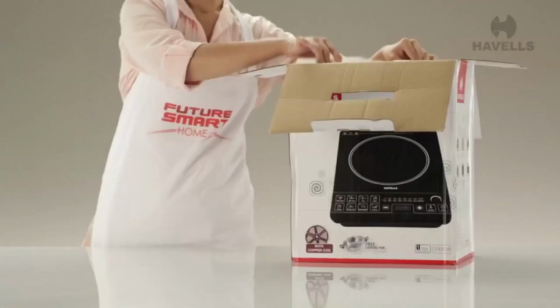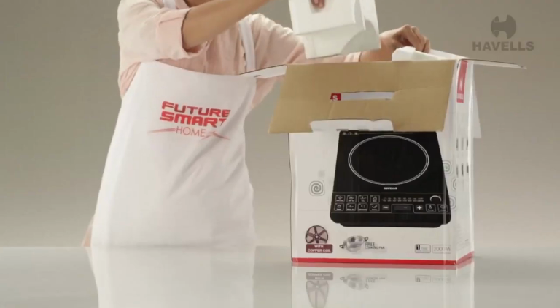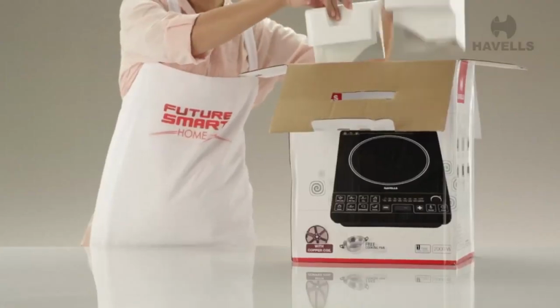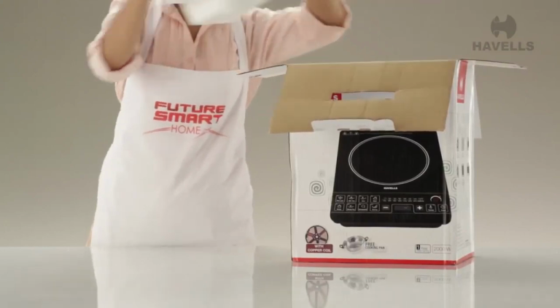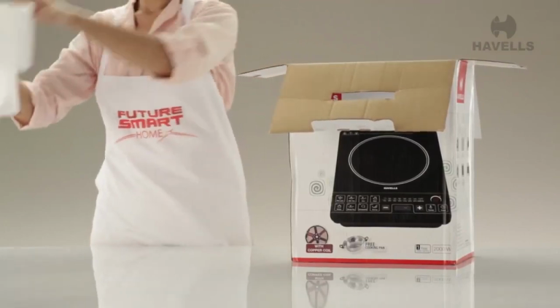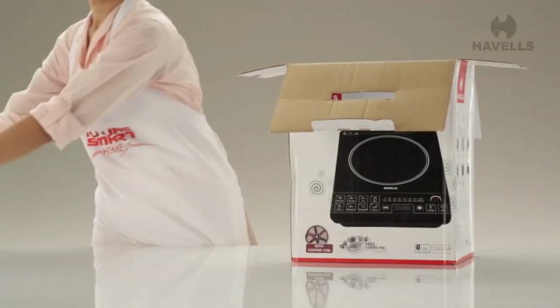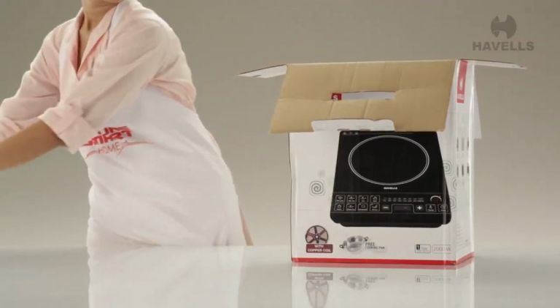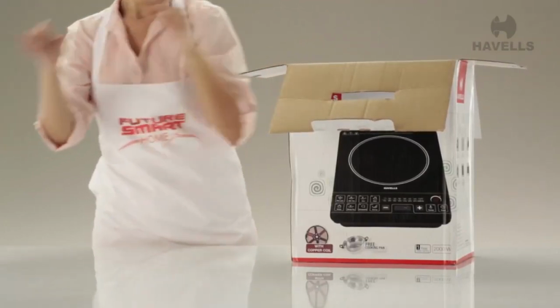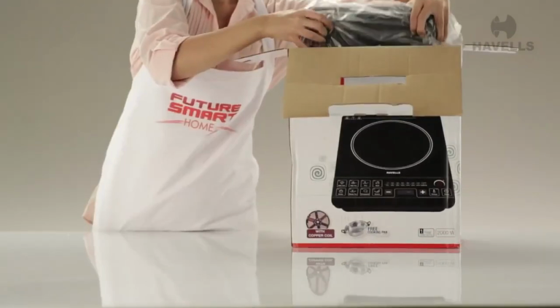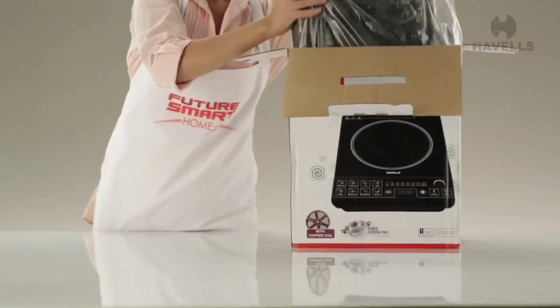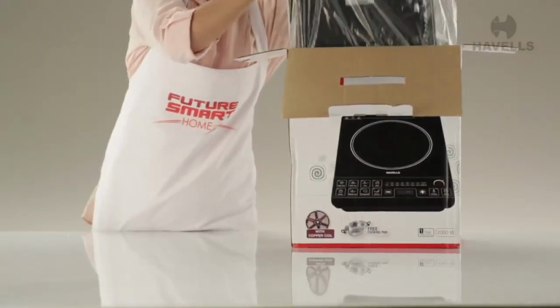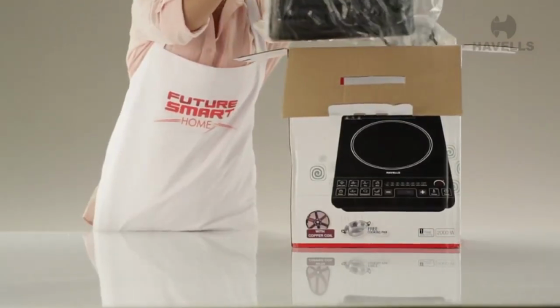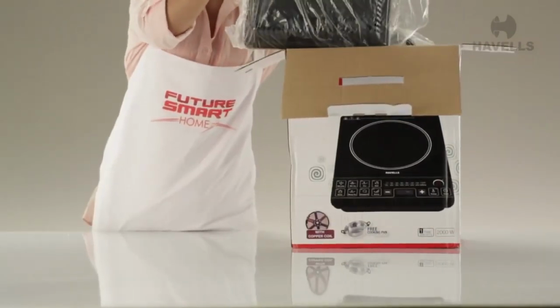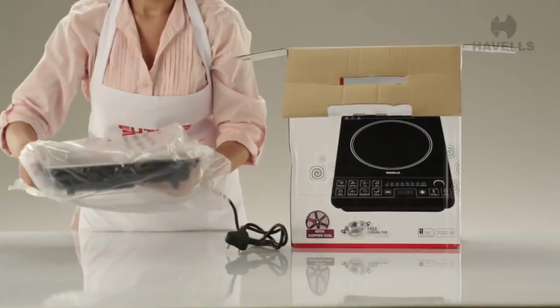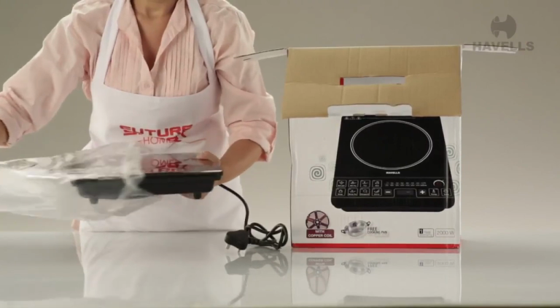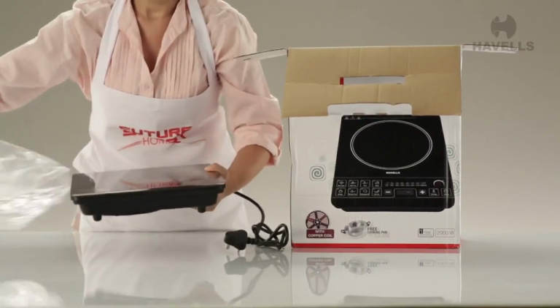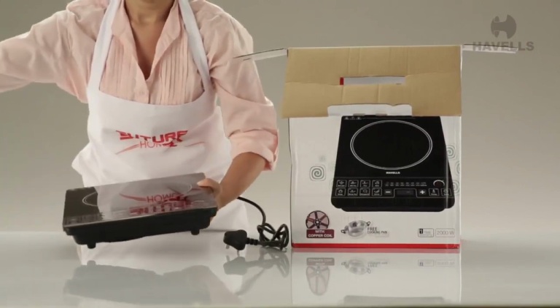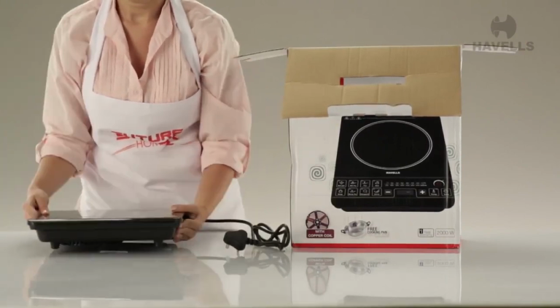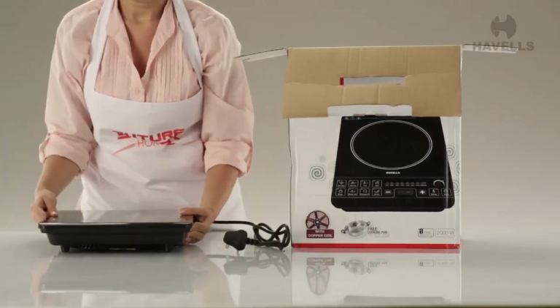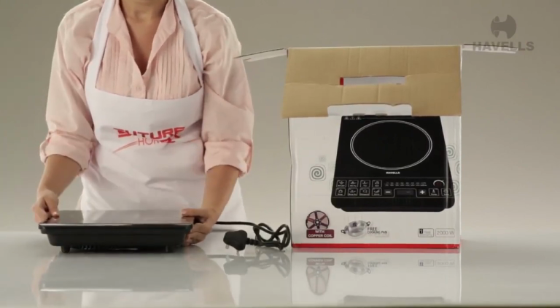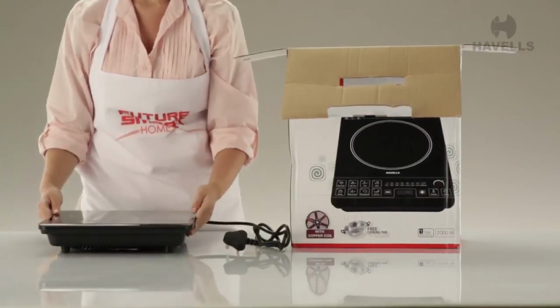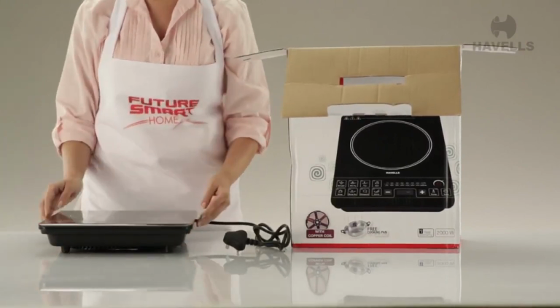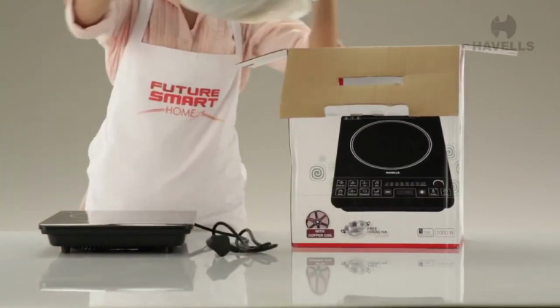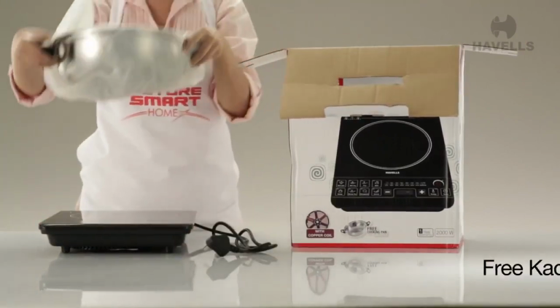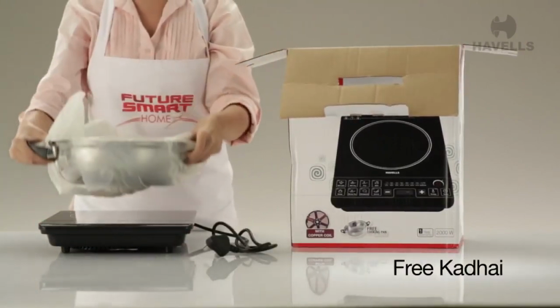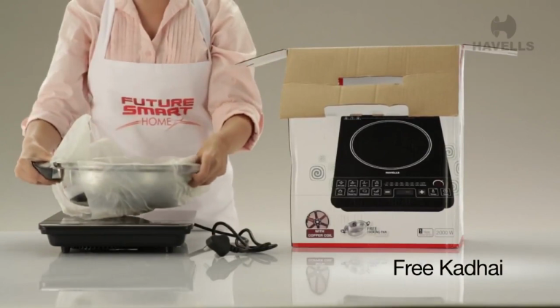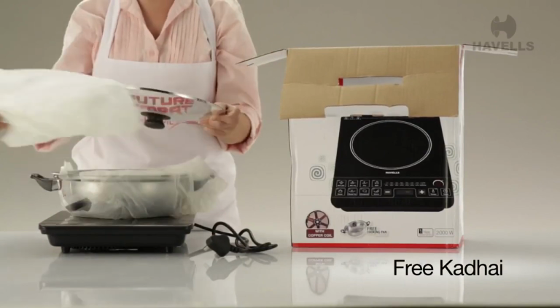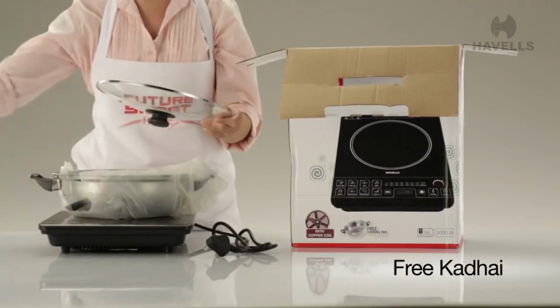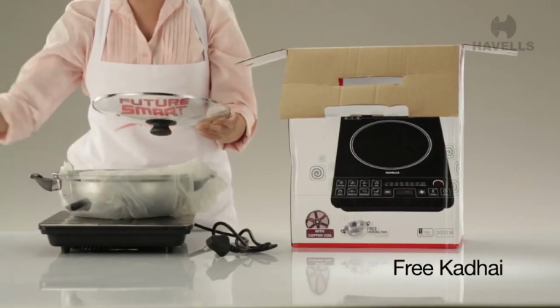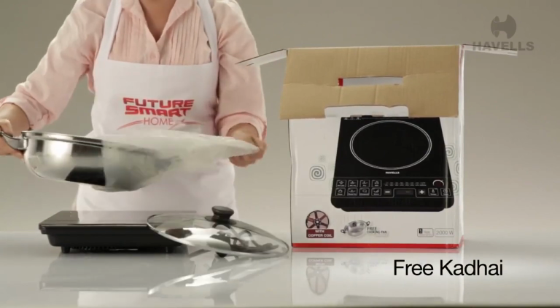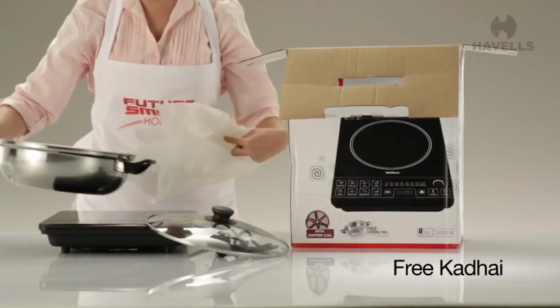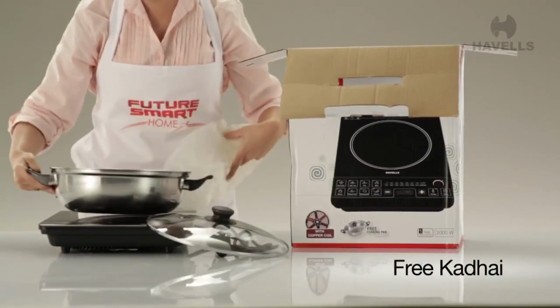The Instacook comes in a protective Thermacol casing. Take it out of the casing slowly and remove the plastic sheets to unveil your new appliance. It also has a free kadai inside — that's what I call a great deal.